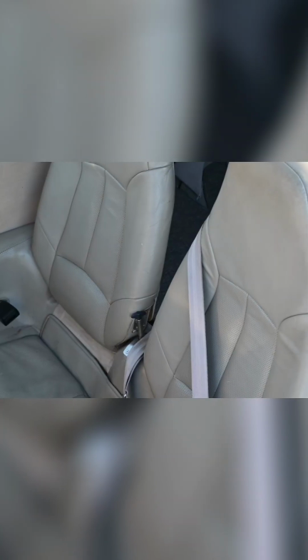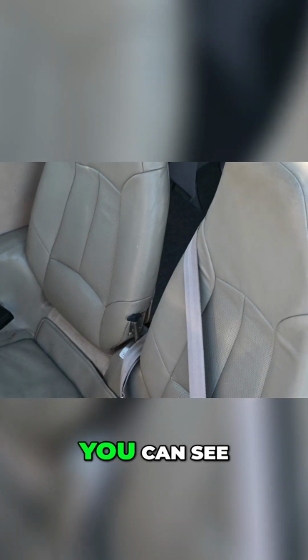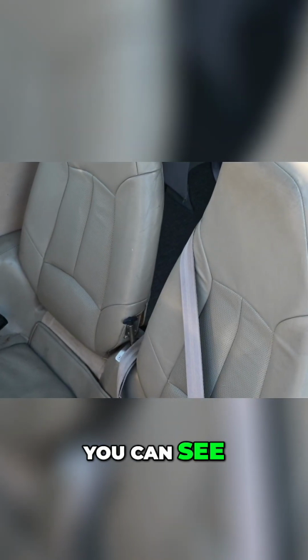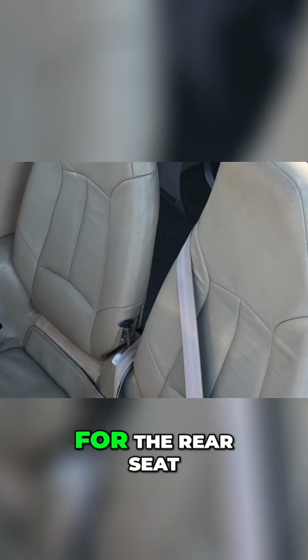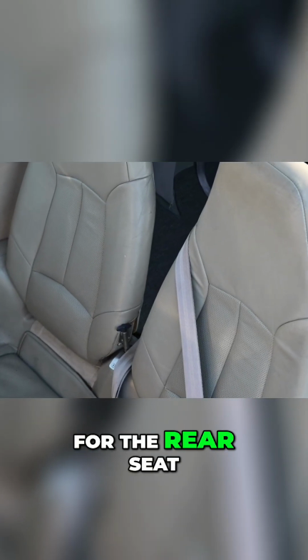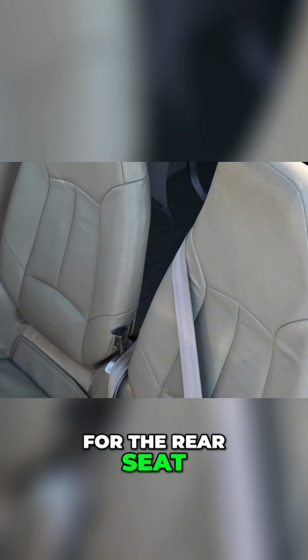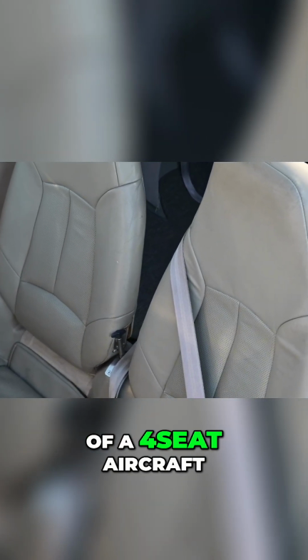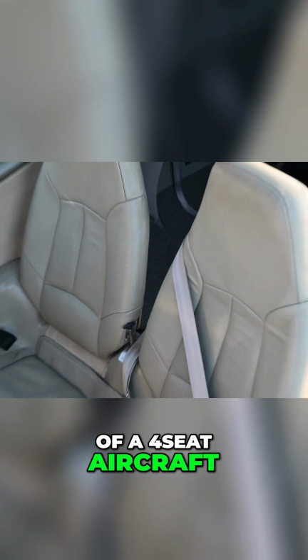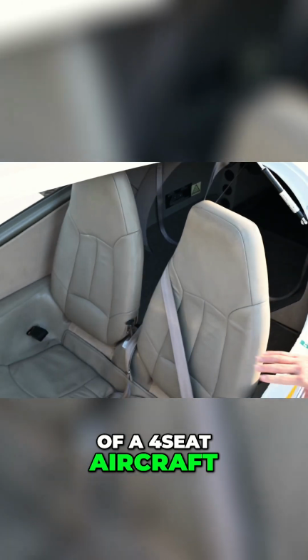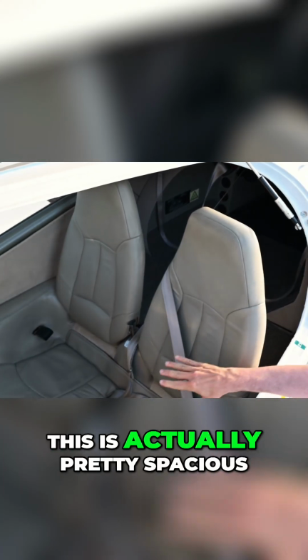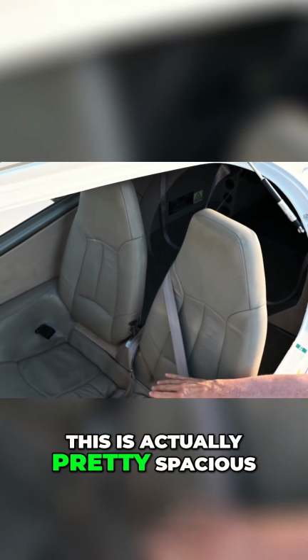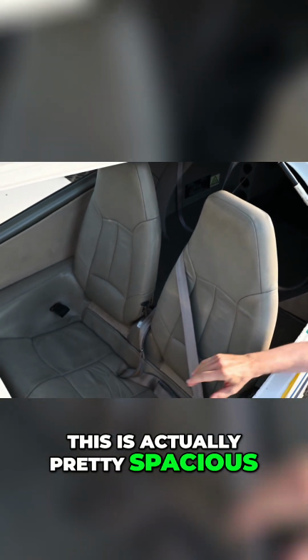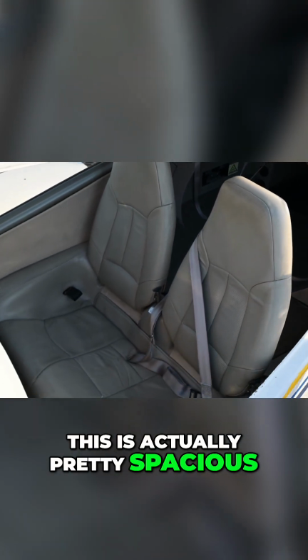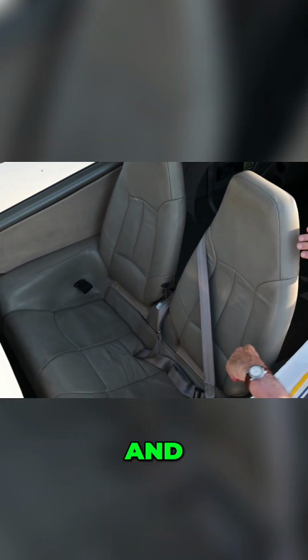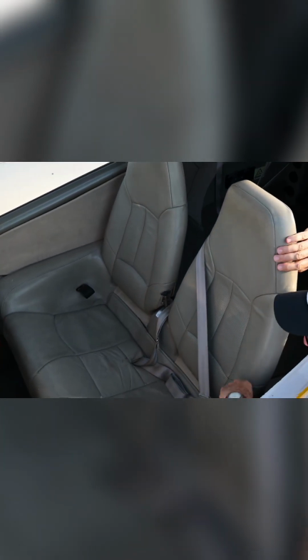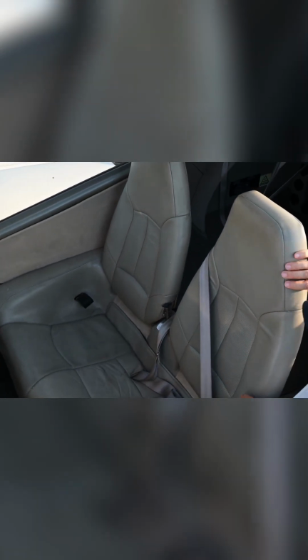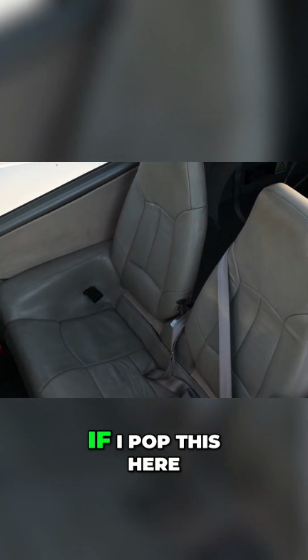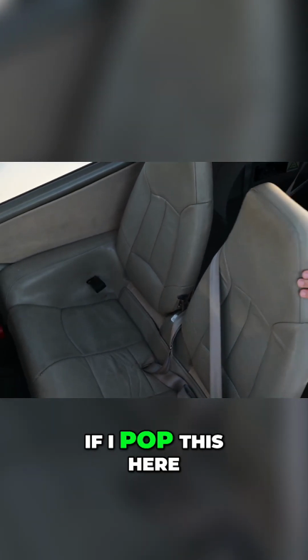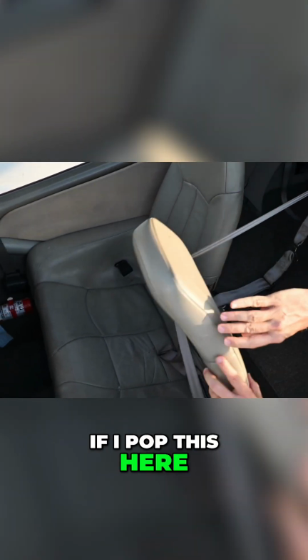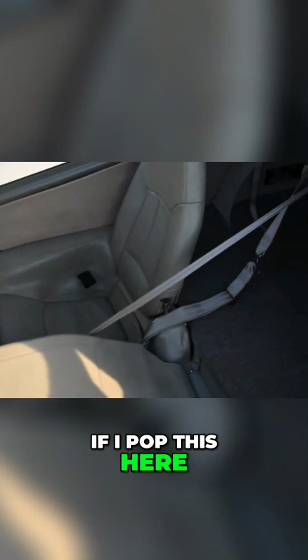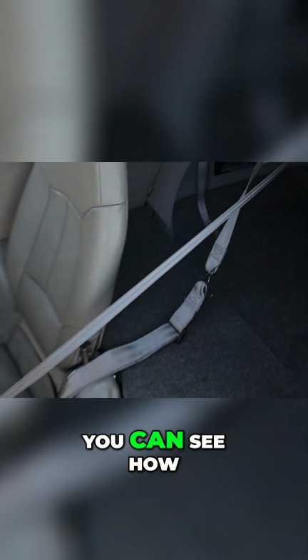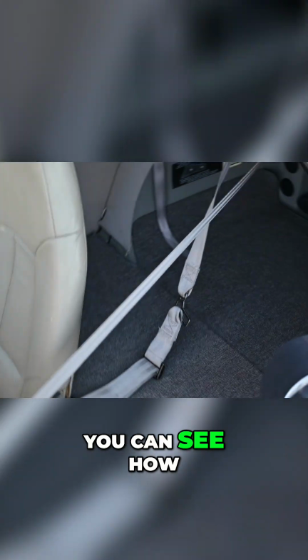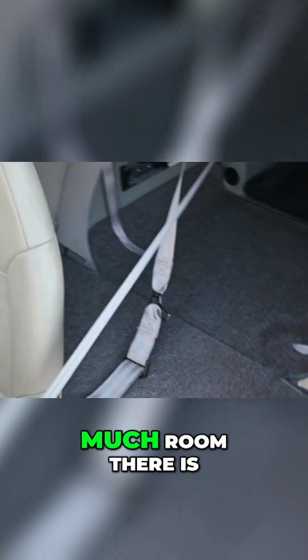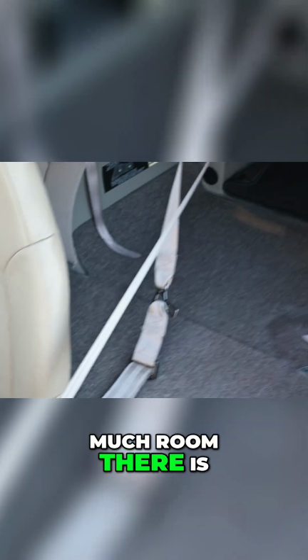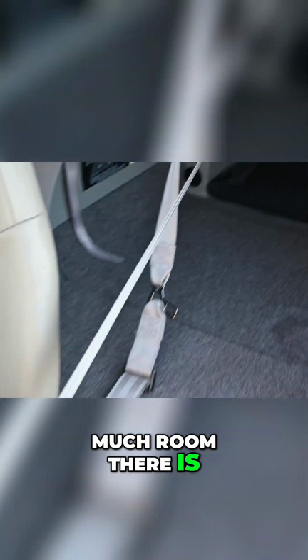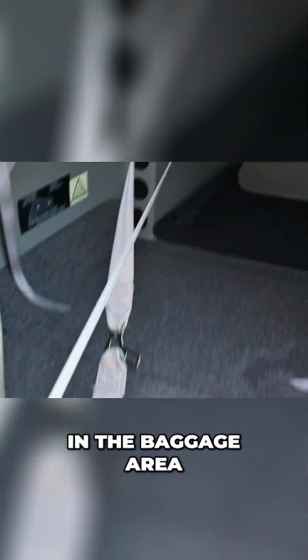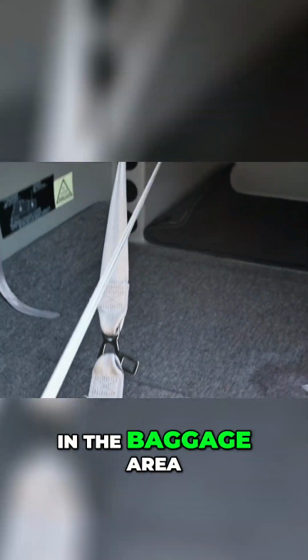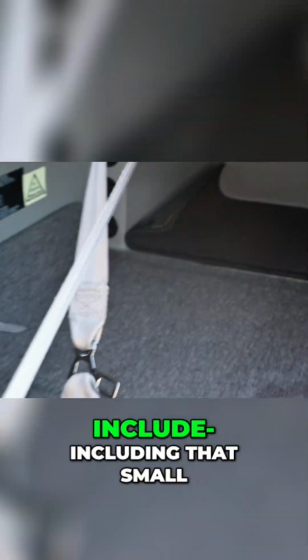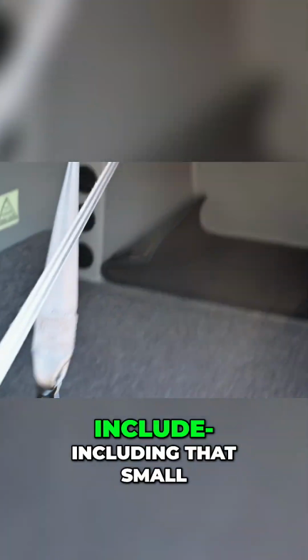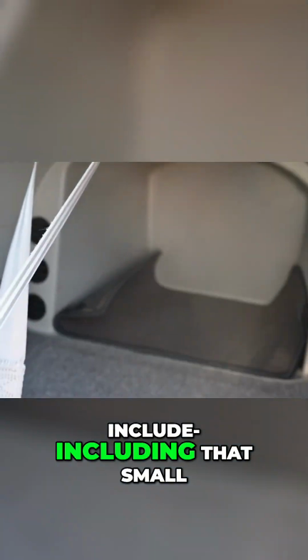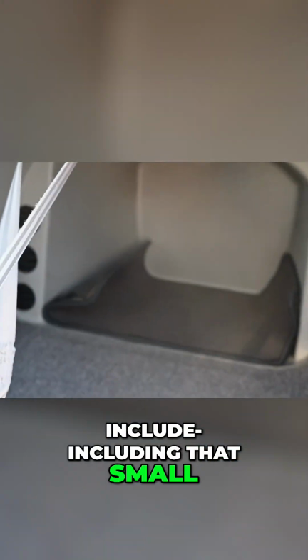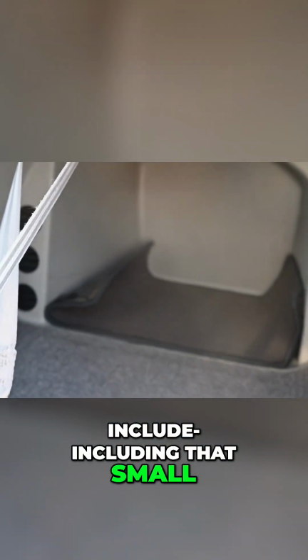As you can see, for the rear seat of a four-seat aircraft, this is actually pretty spacious. And you can see how much room there is in the baggage area, including that small aft section.